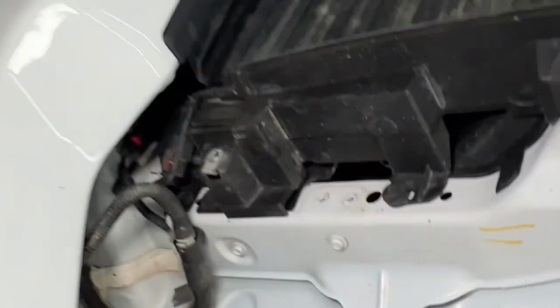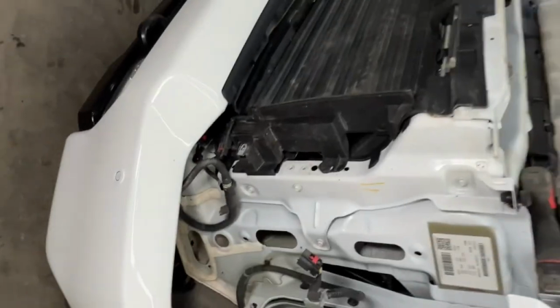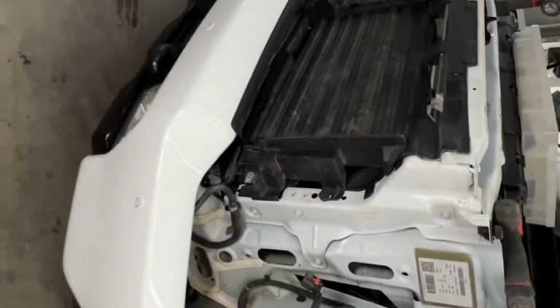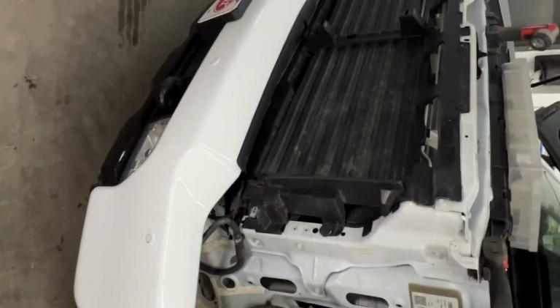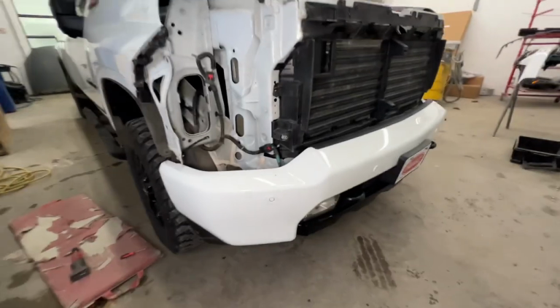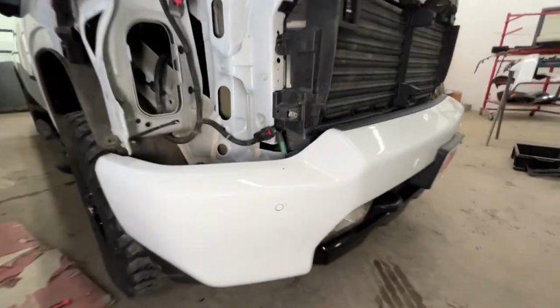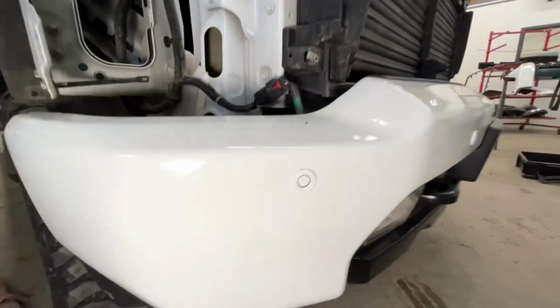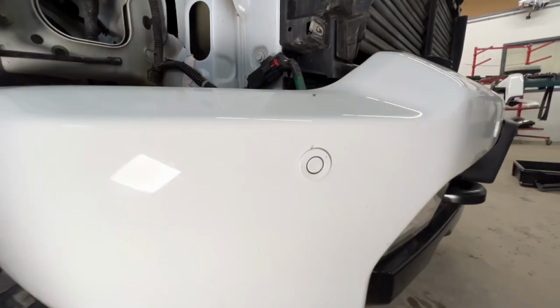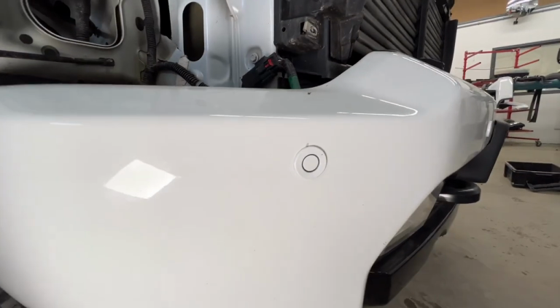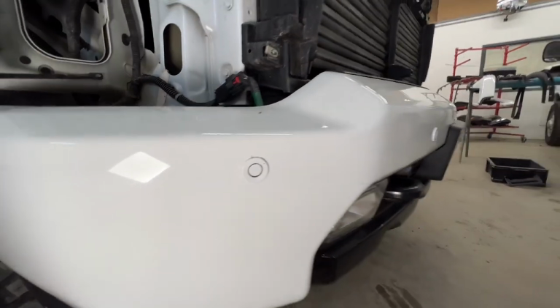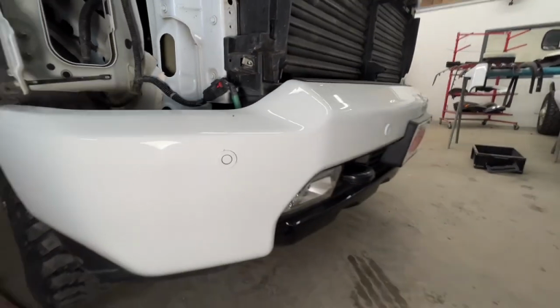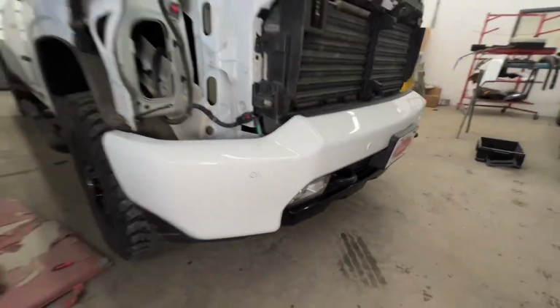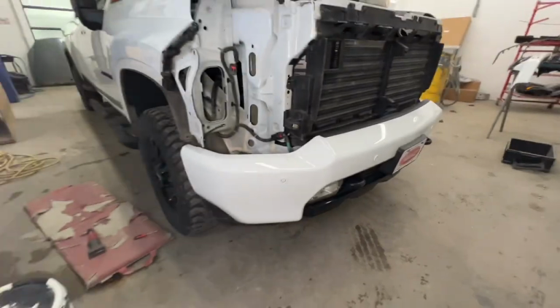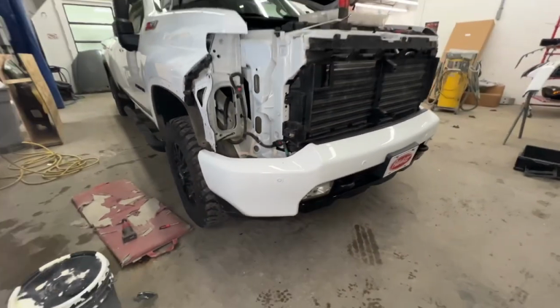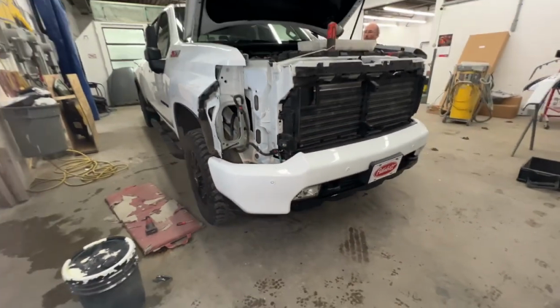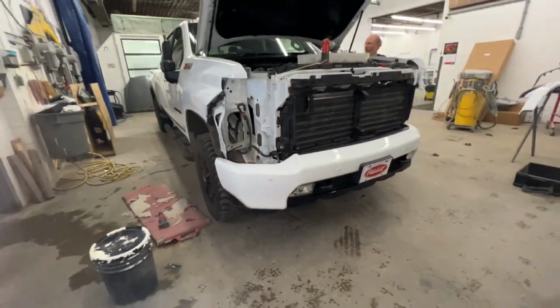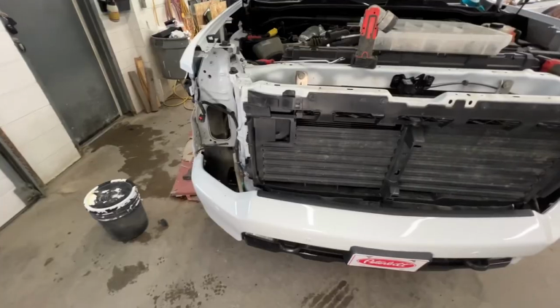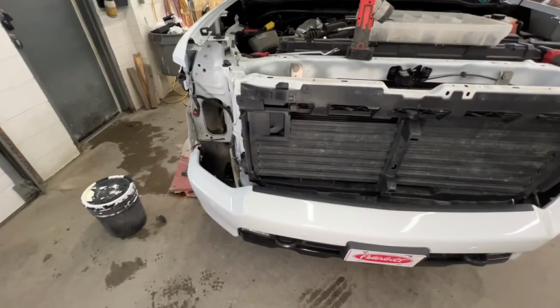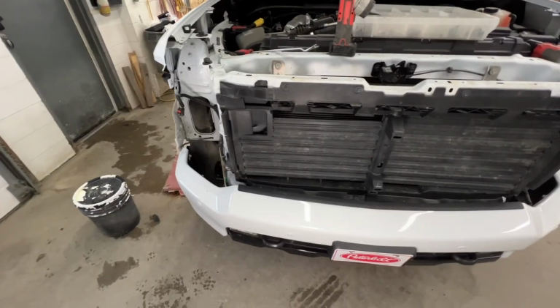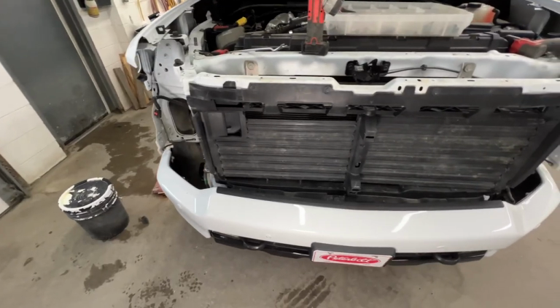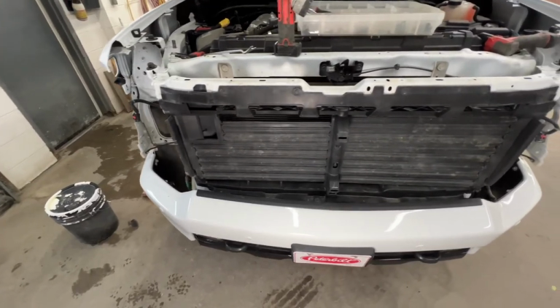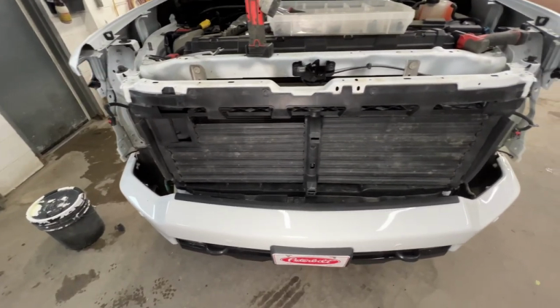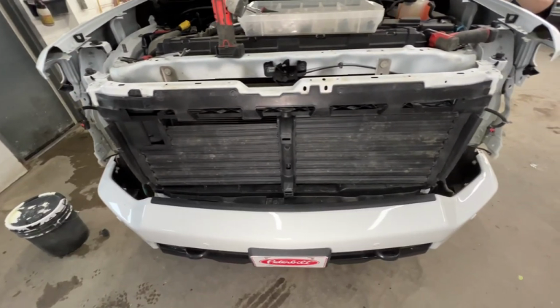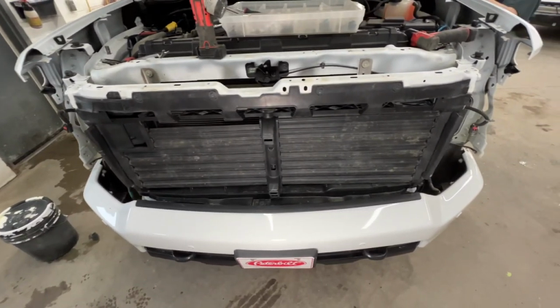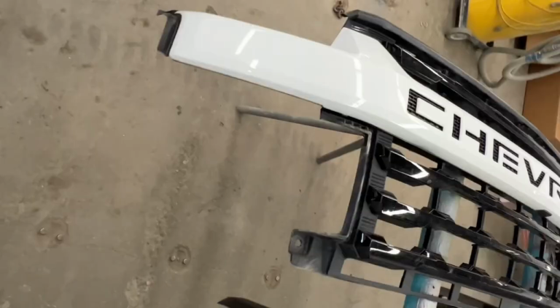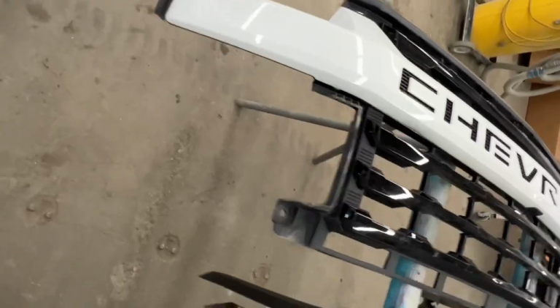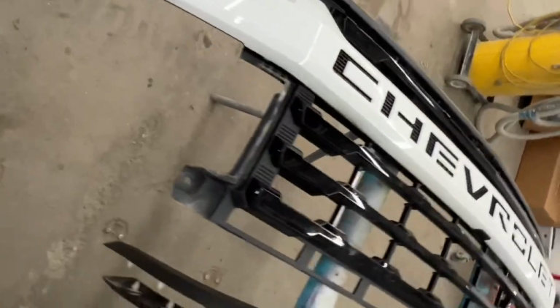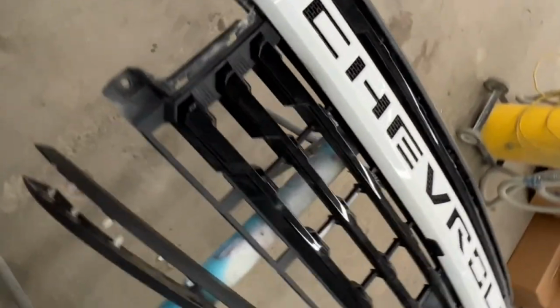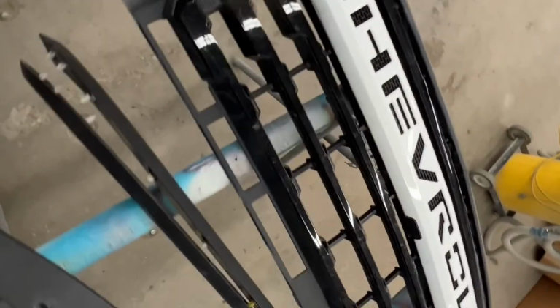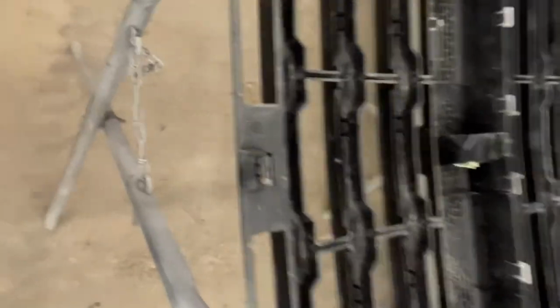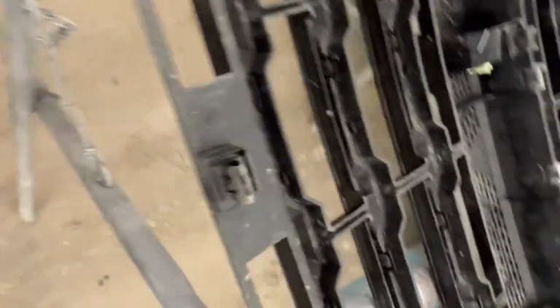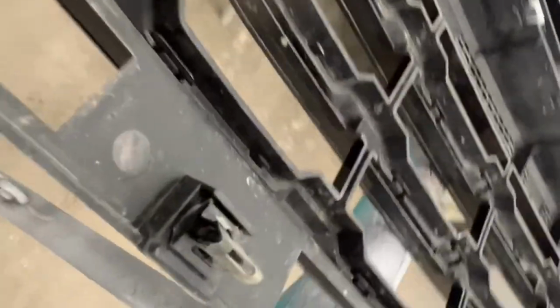You might have to chase the block heater cord back into your engine bay to find where it plugs in, so just be careful unplugging everything. With that red tab — don't break it — and that bumper should slide off very easily. I'll quickly show you the clips on the grill as well.